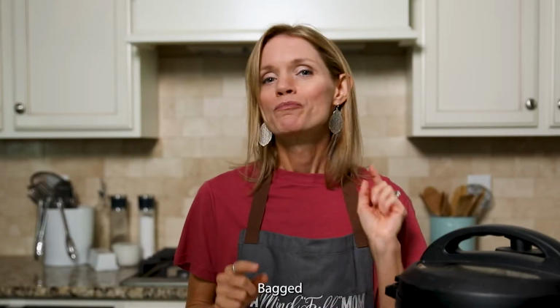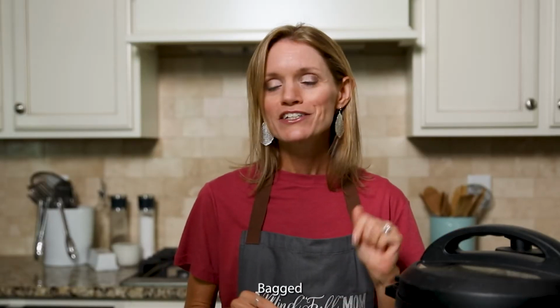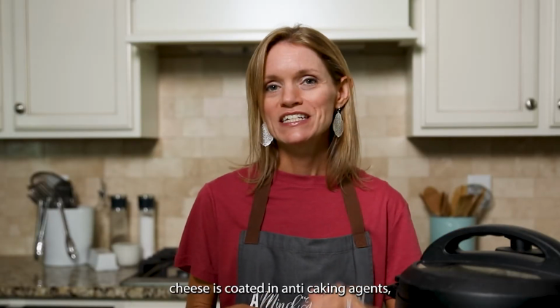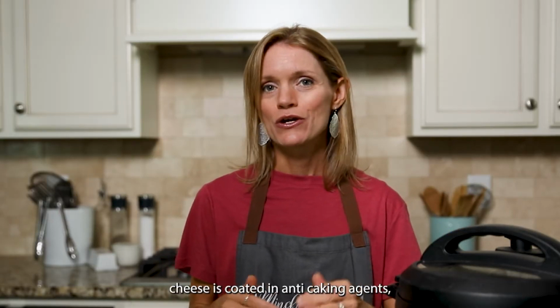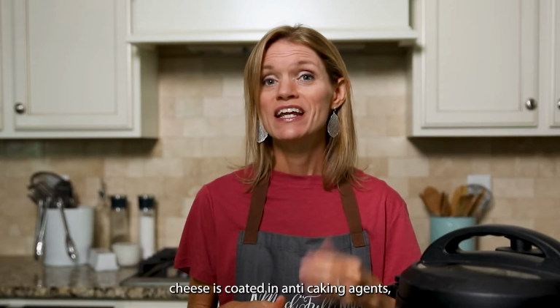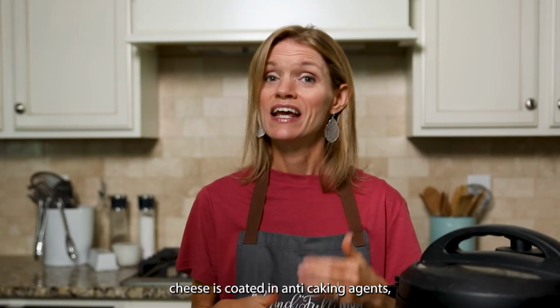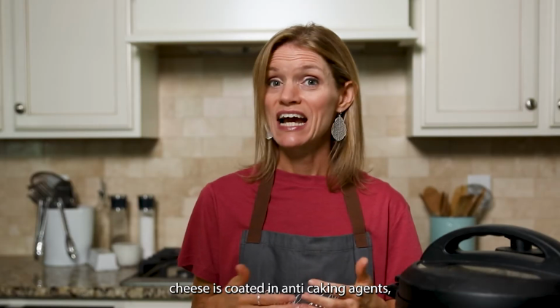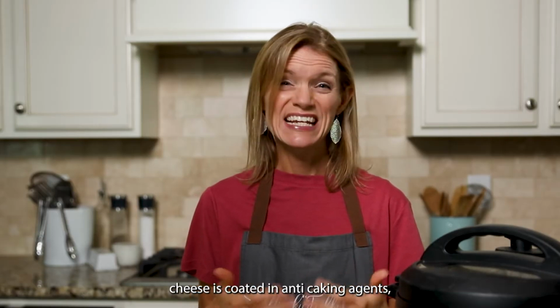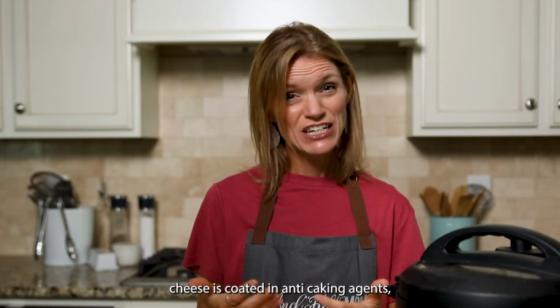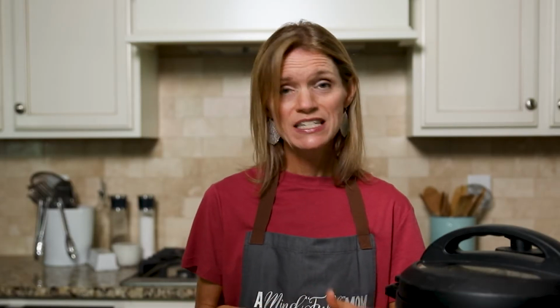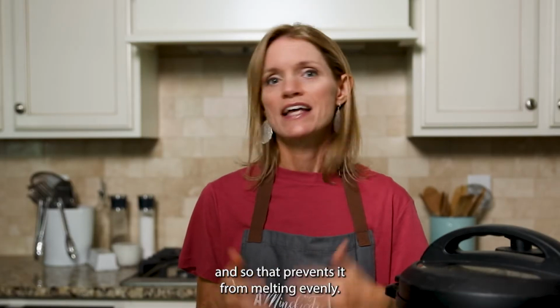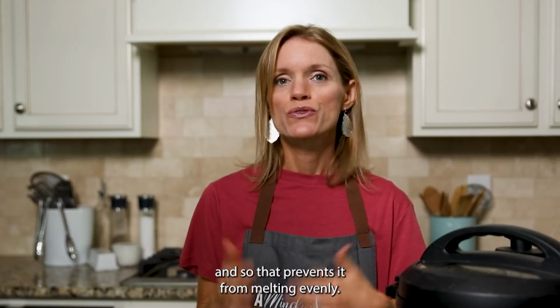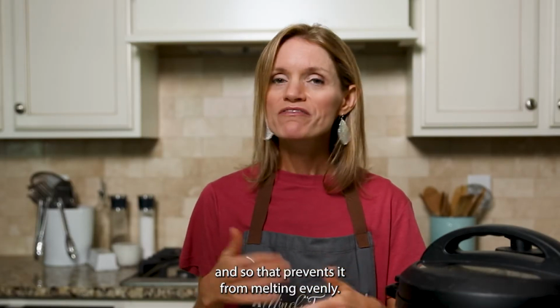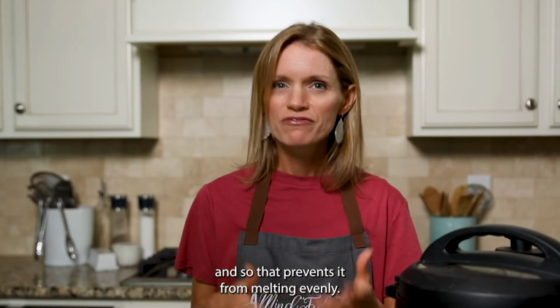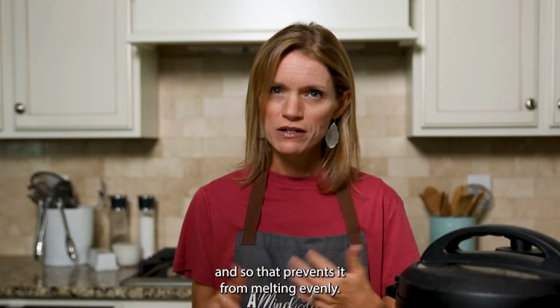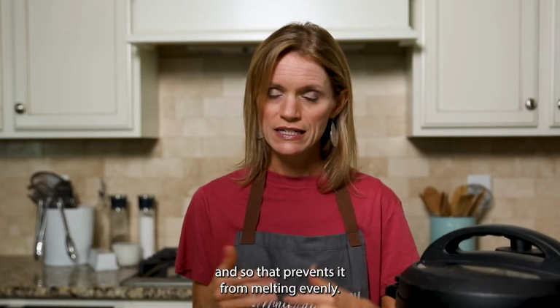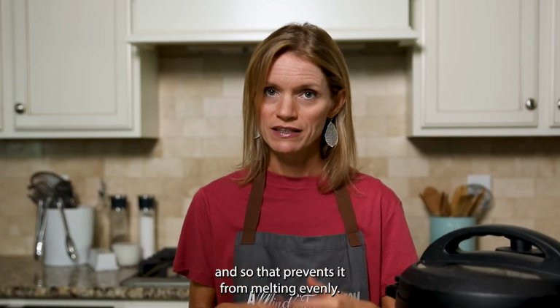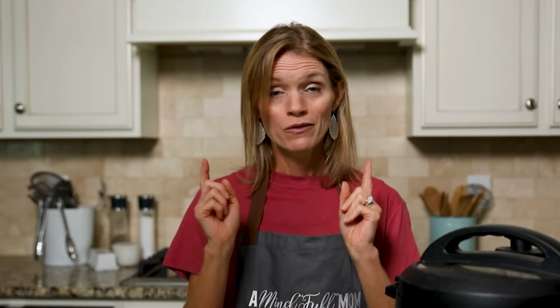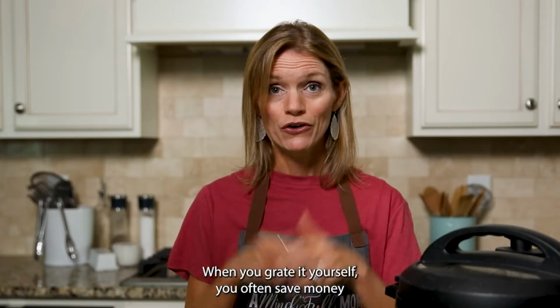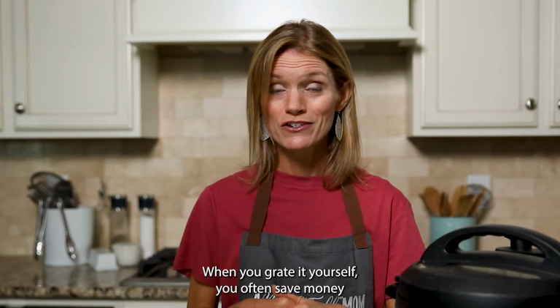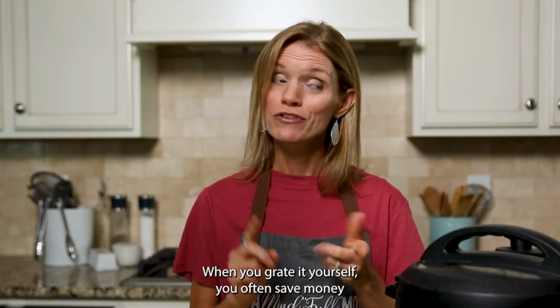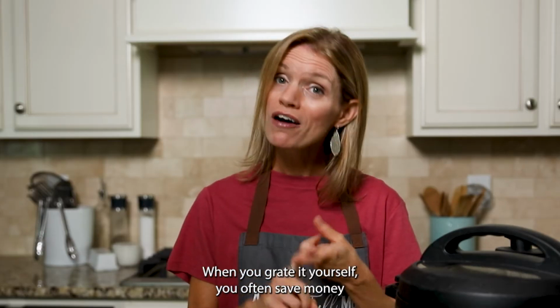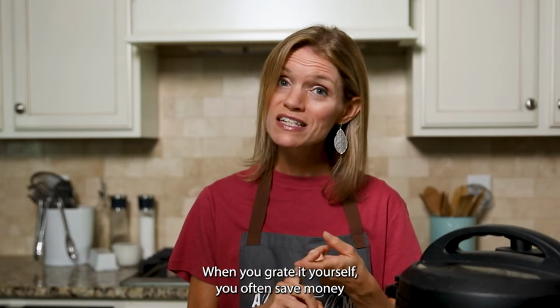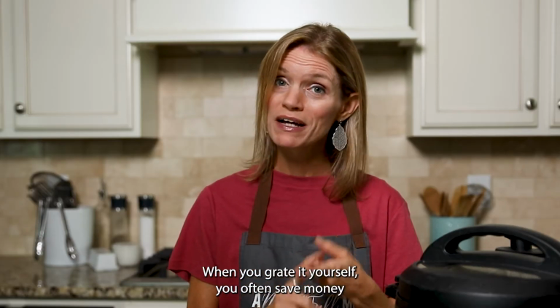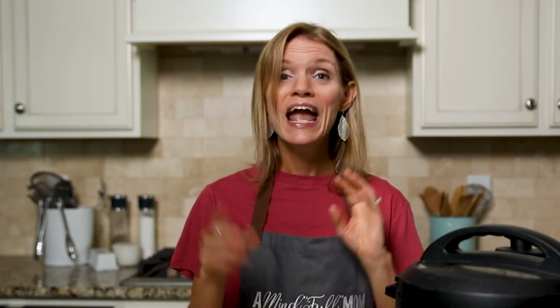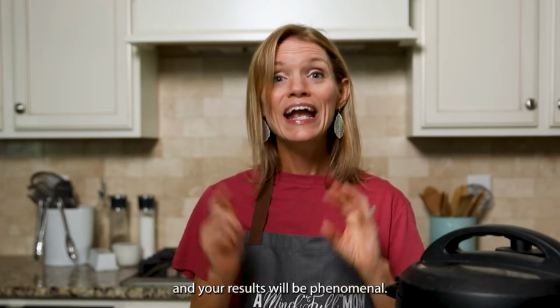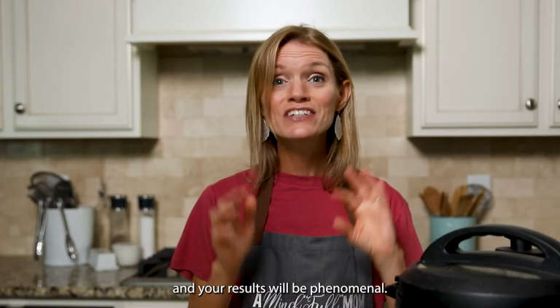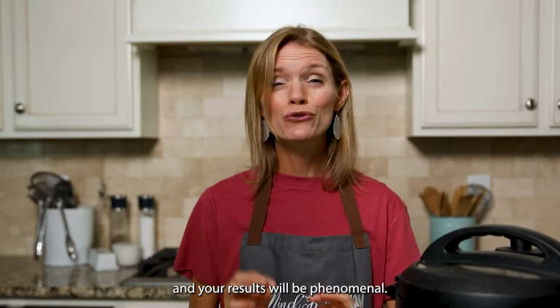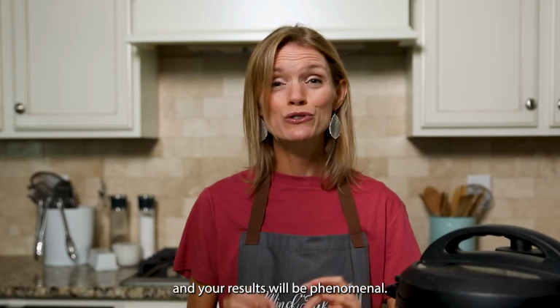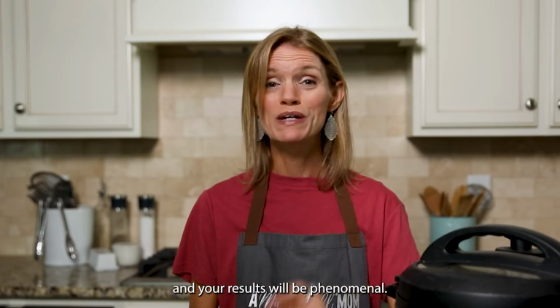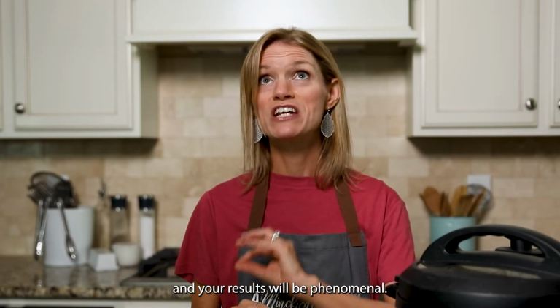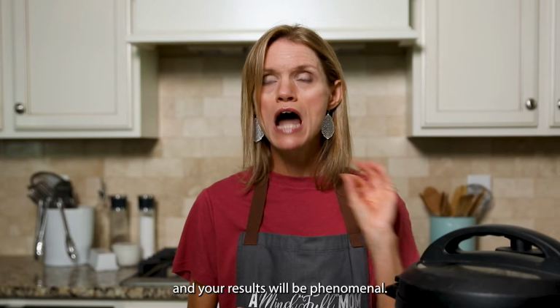Bagged cheese is coated in anti-caking agents, which prevents it from melting evenly. When you grate it yourself, you often save money and your results will be phenomenal.